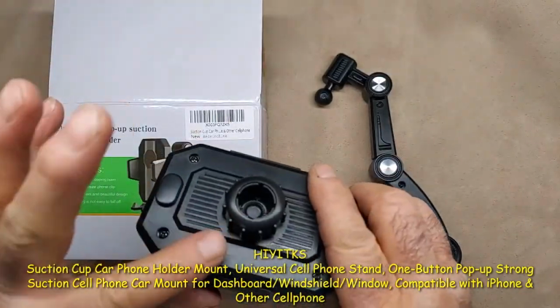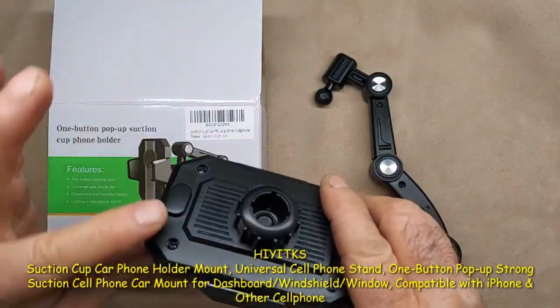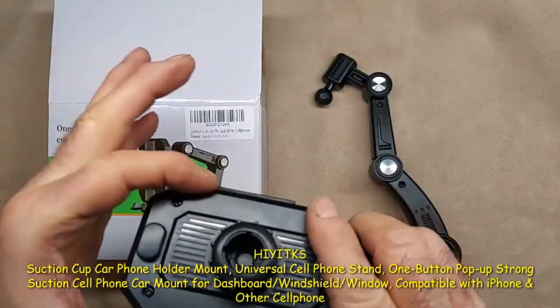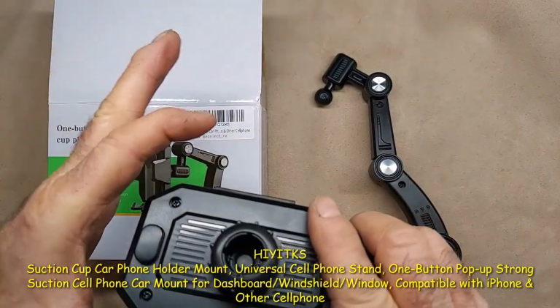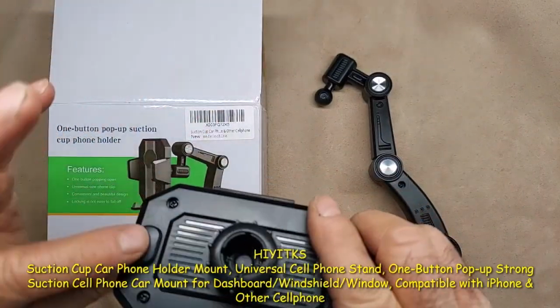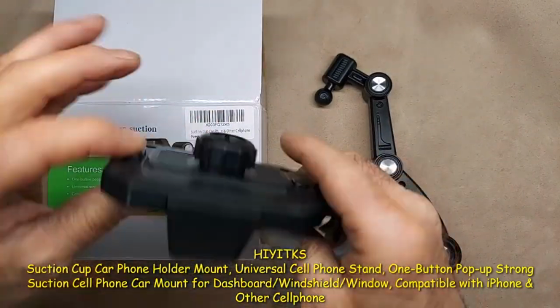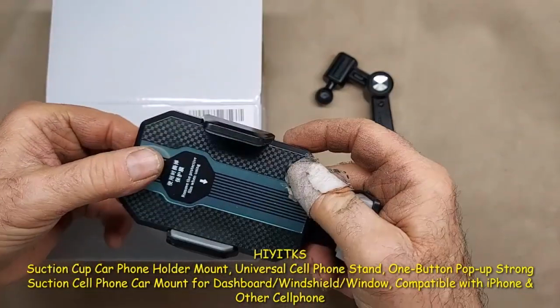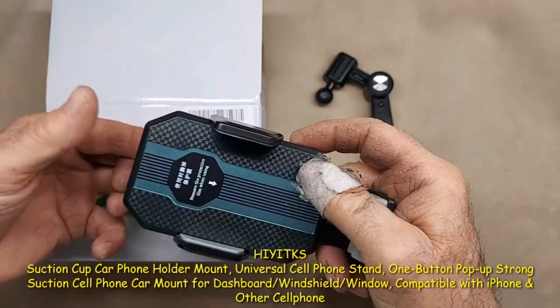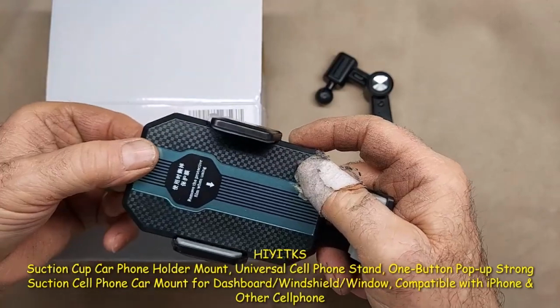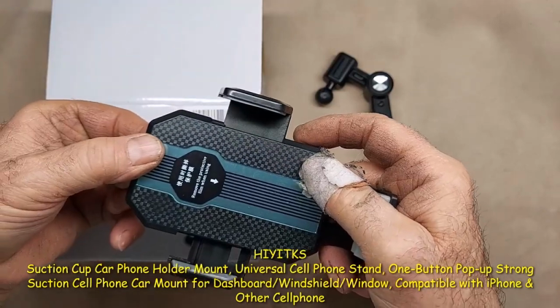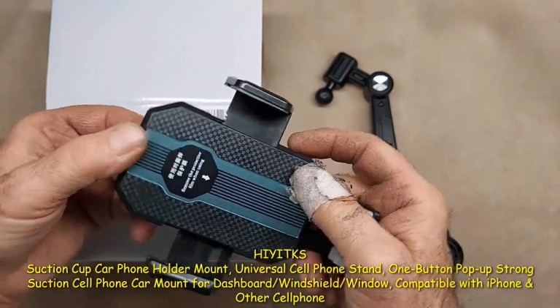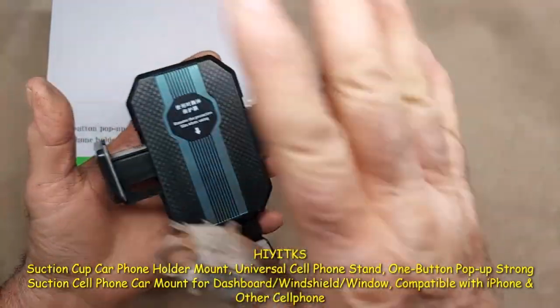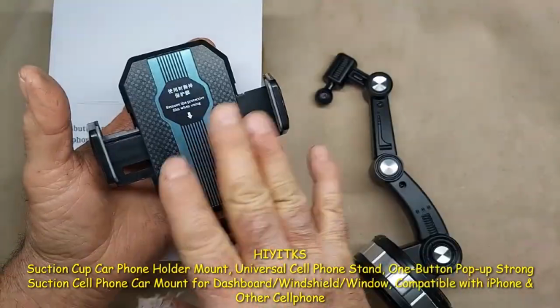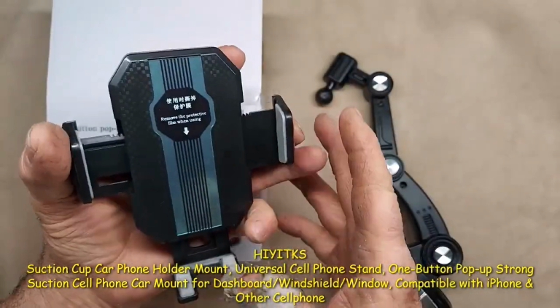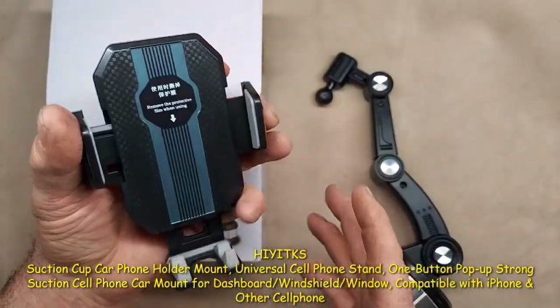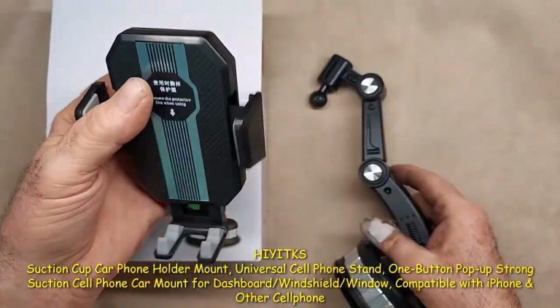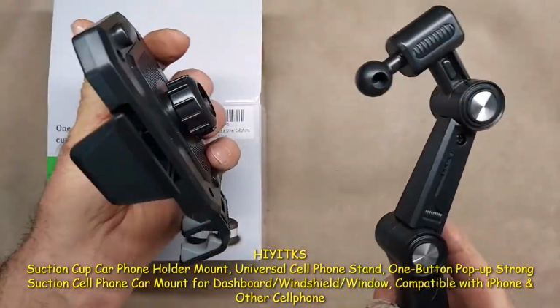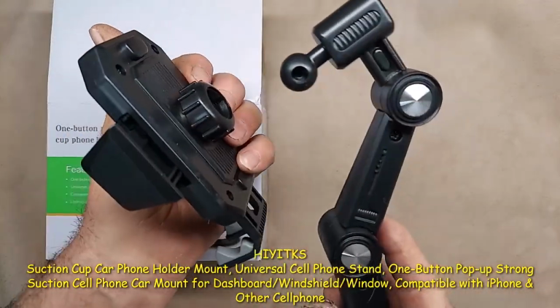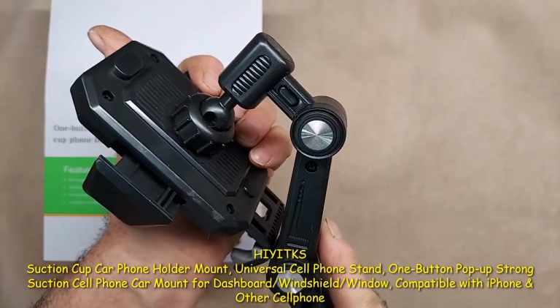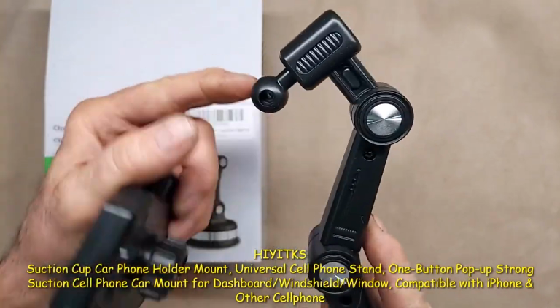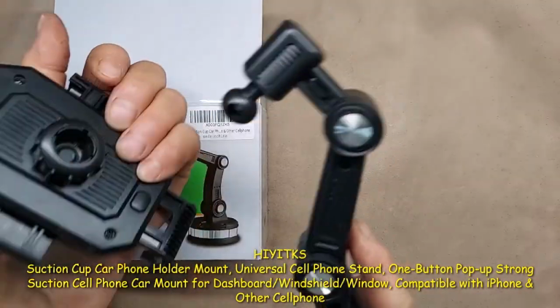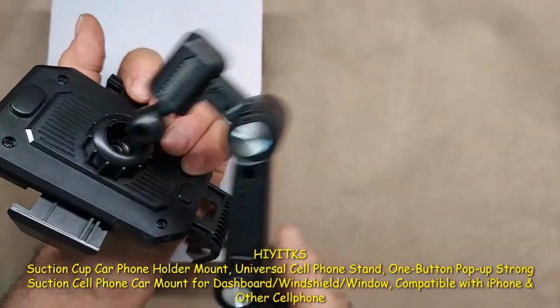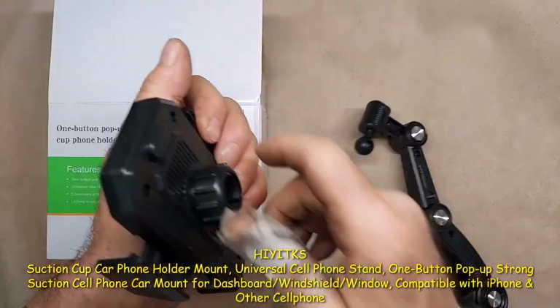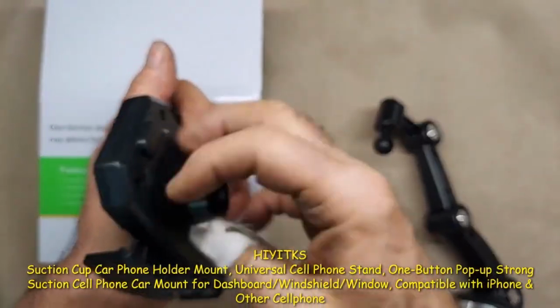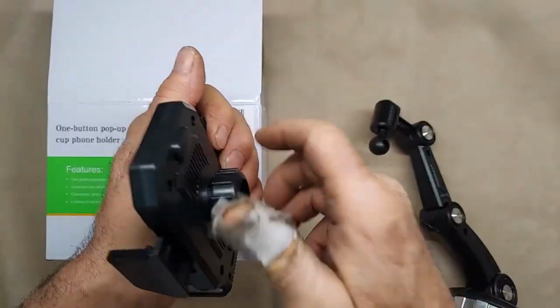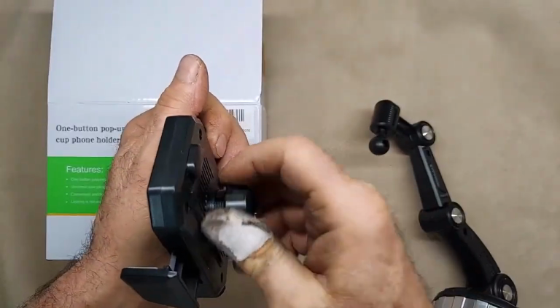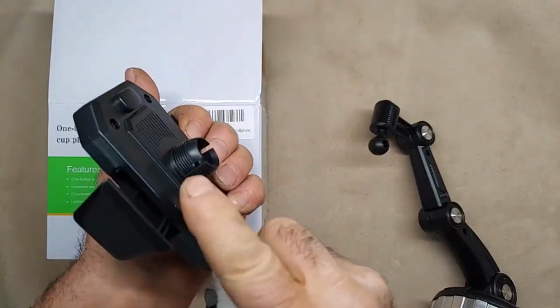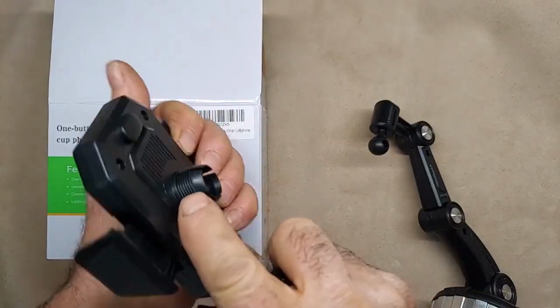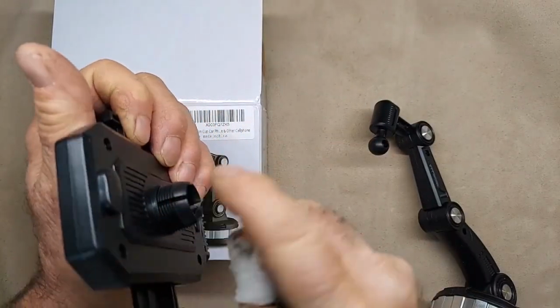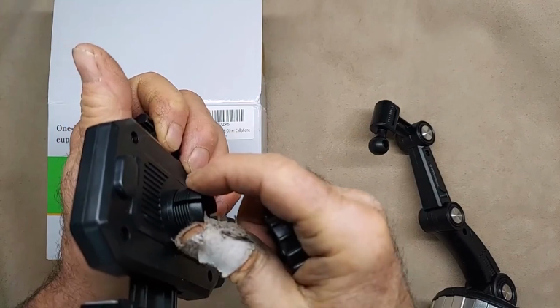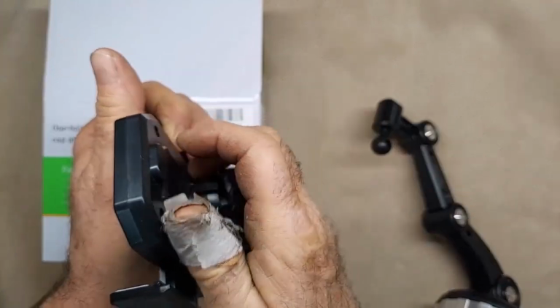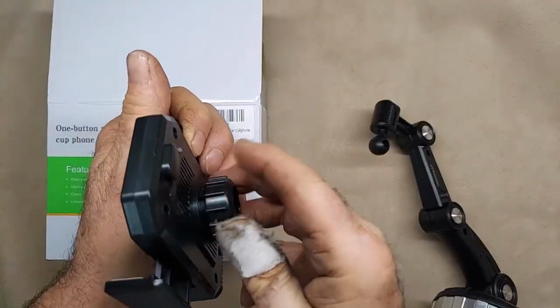On the back there's another one that opens this up. So you press that button, put your phone in there and squeeze it. Then it pops on to the ball mount here, and you tighten this up, which squeezes in on this and holds that tight.